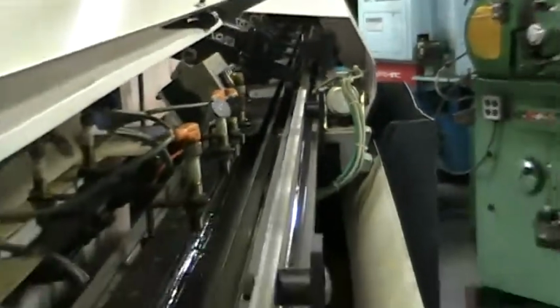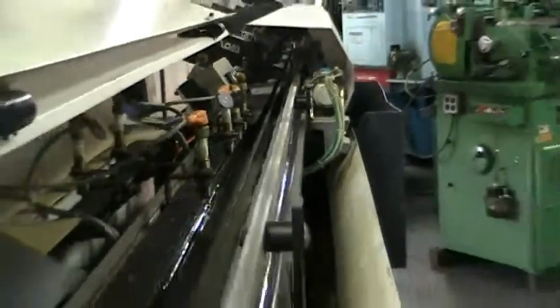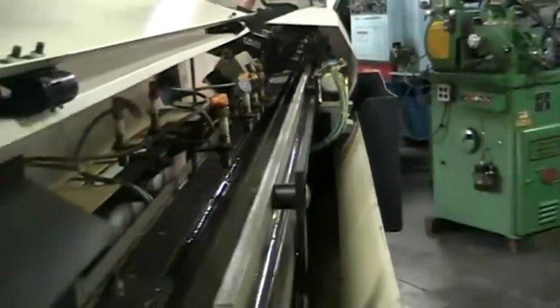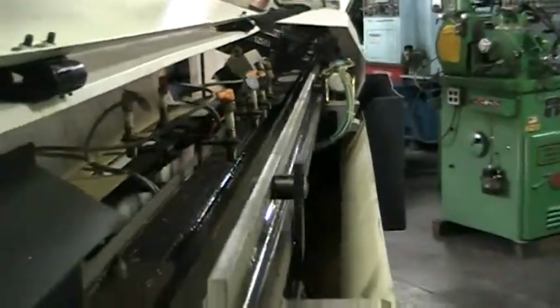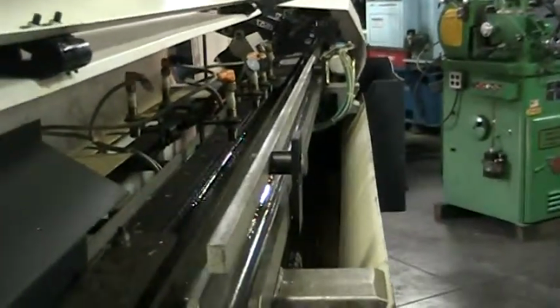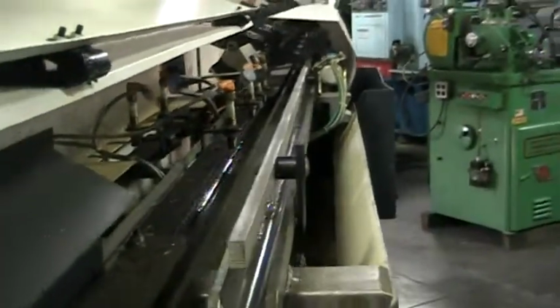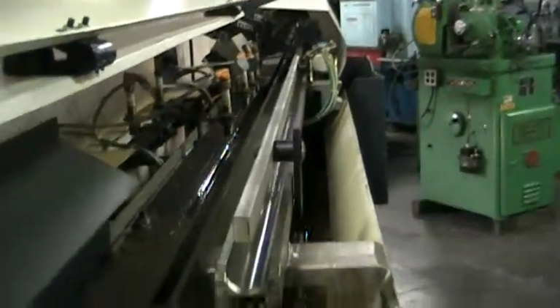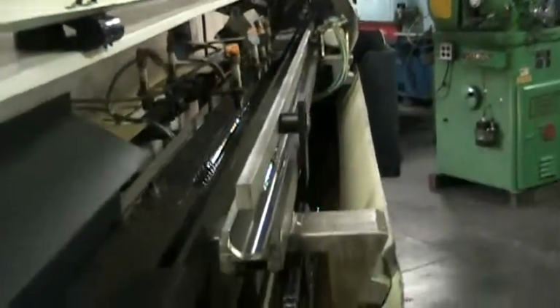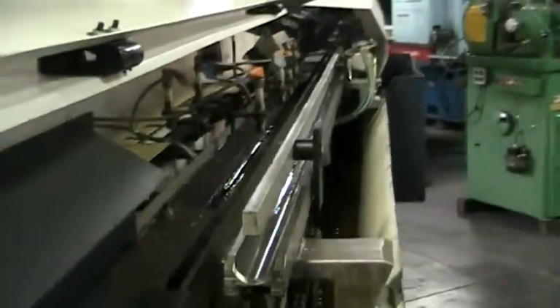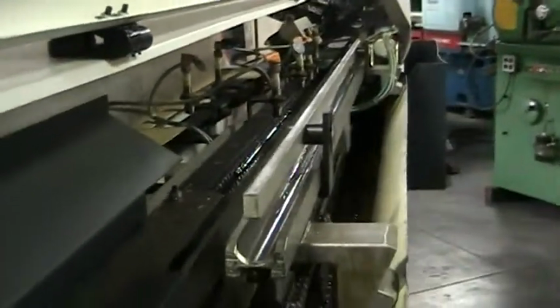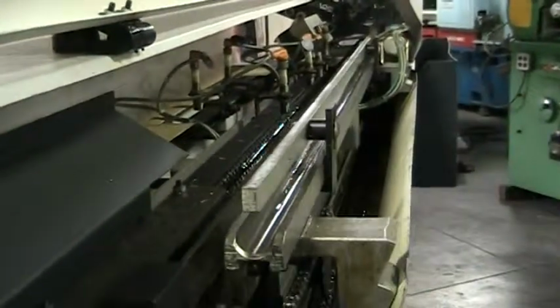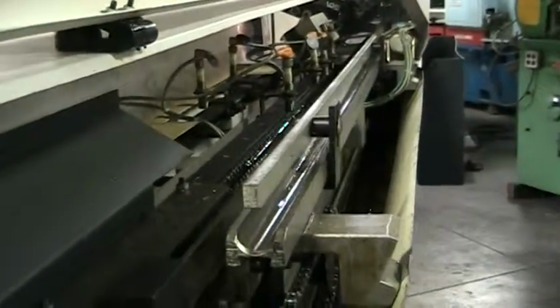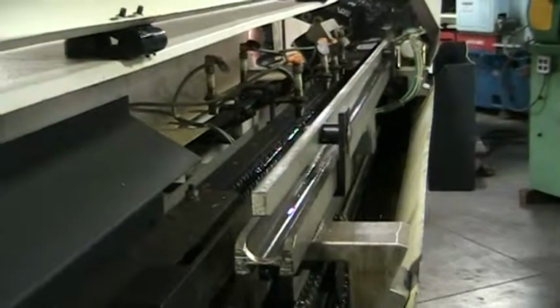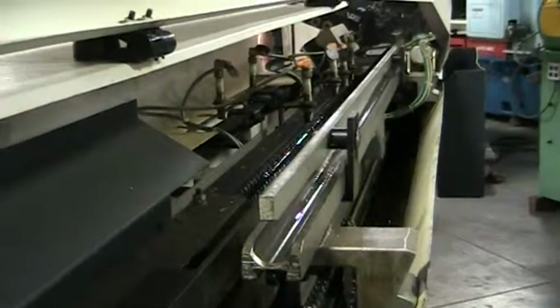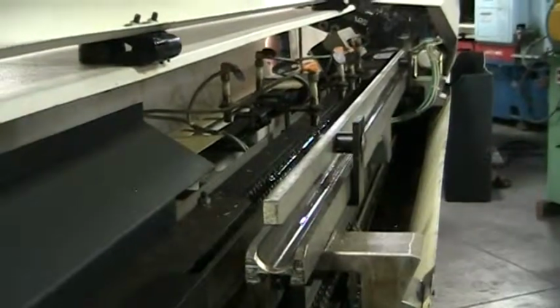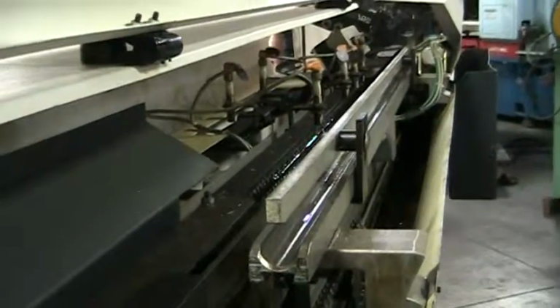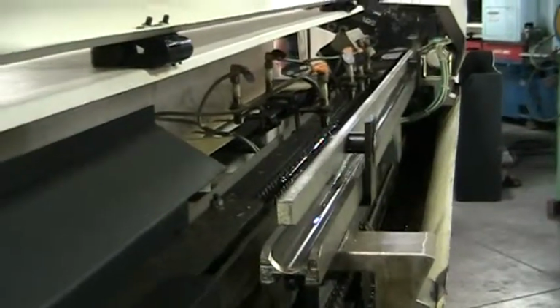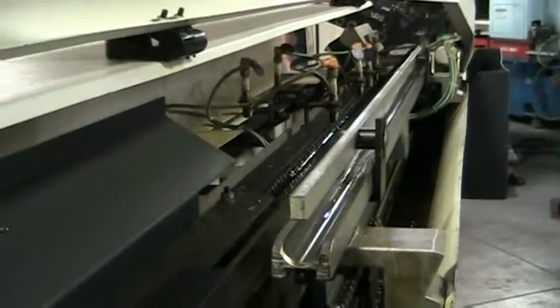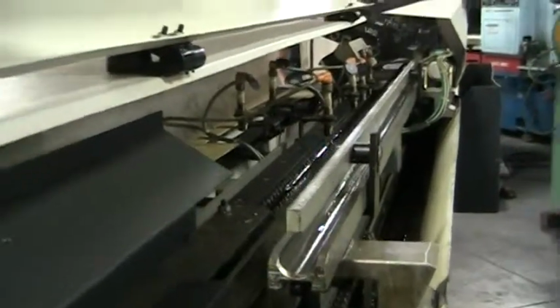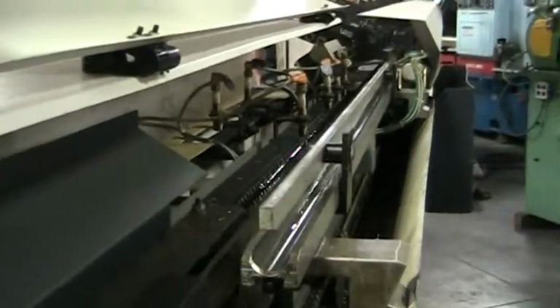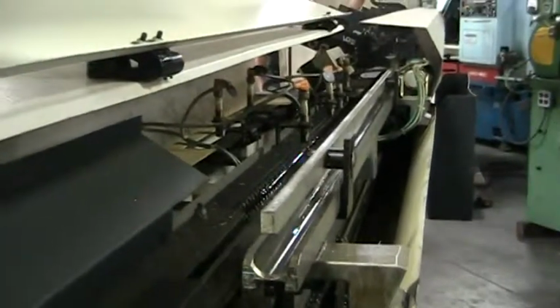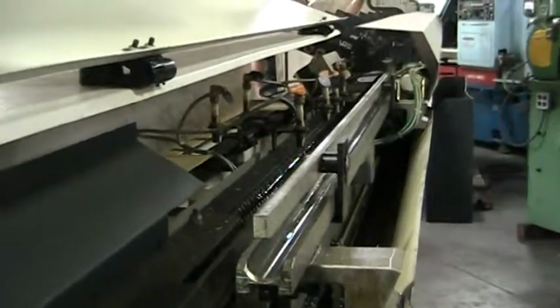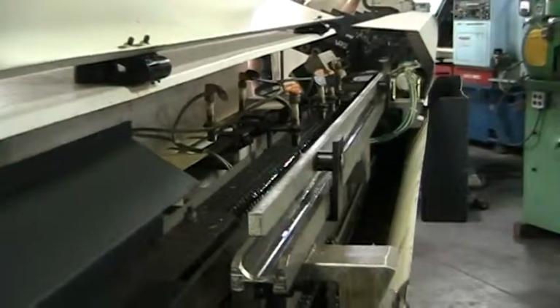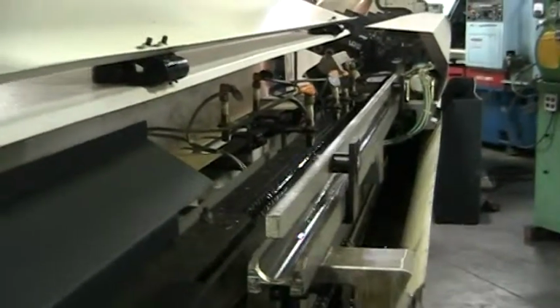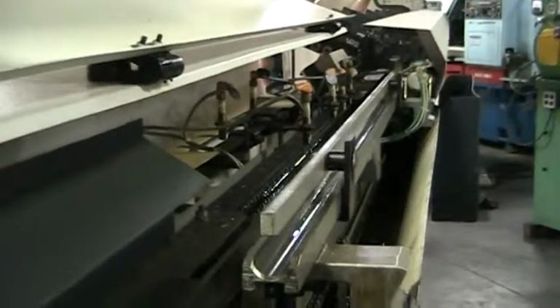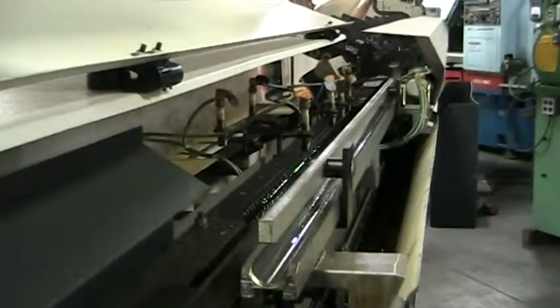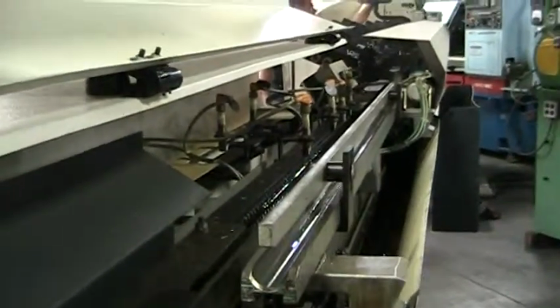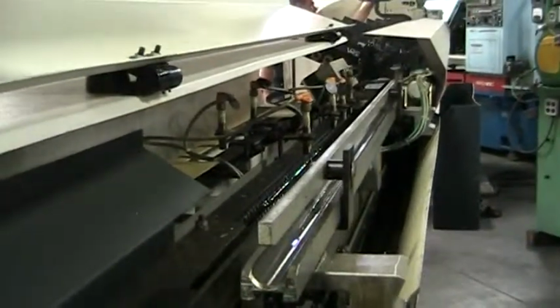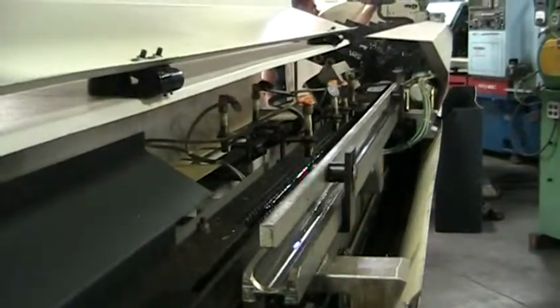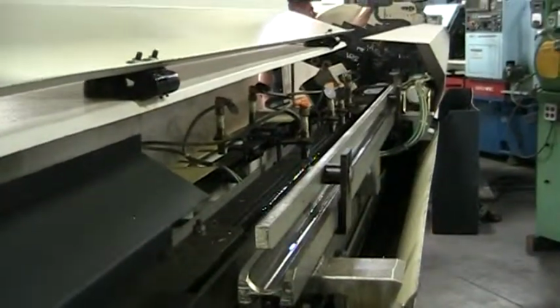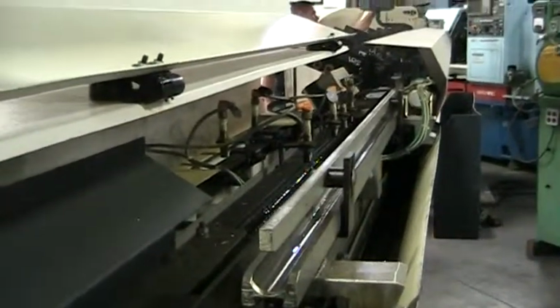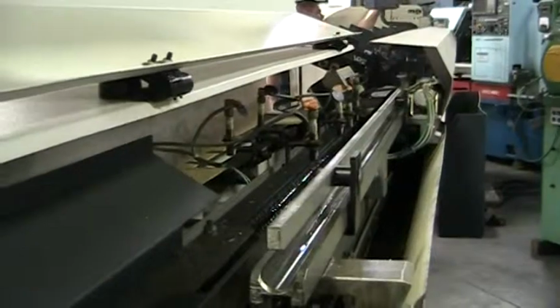We can't cycle this with the machine right now because it is not leveled and squared with the machine, and the machine will be looking for certain signals and it is not going to receive them.